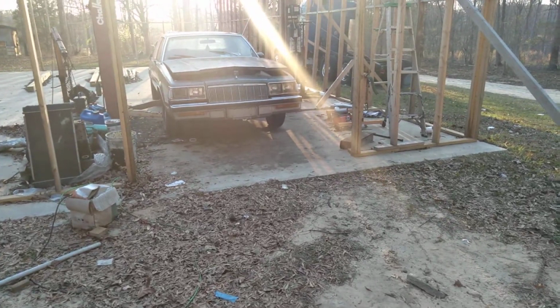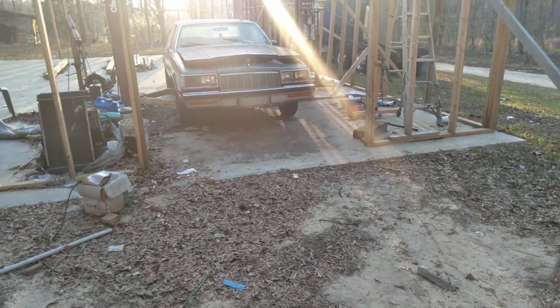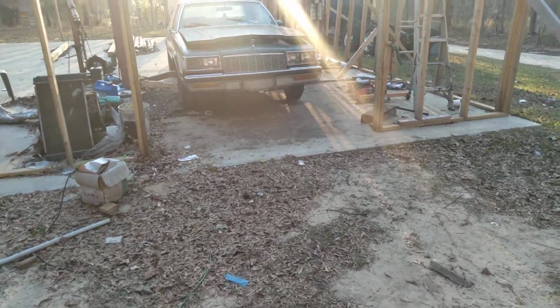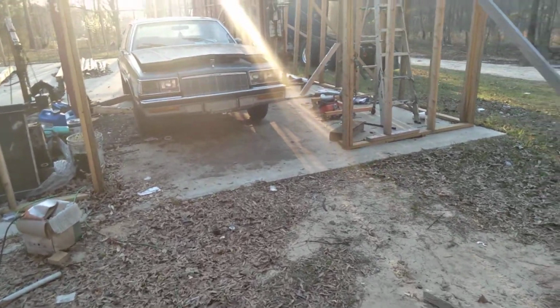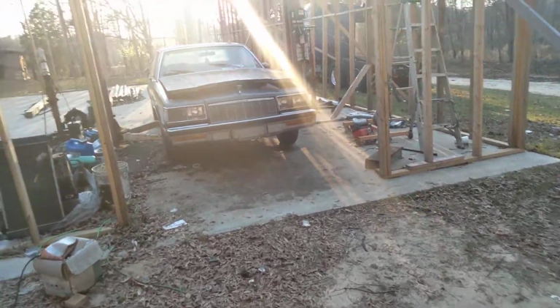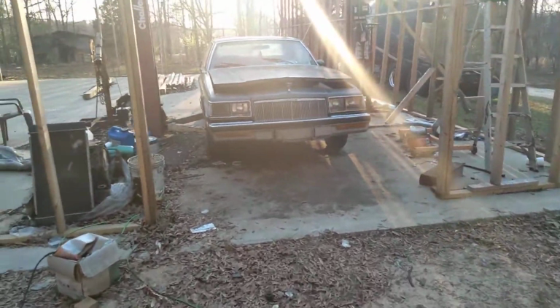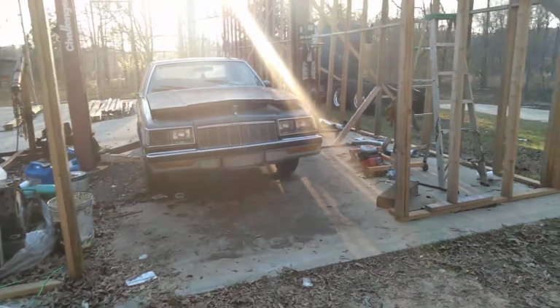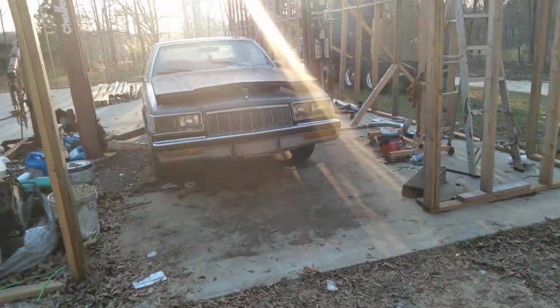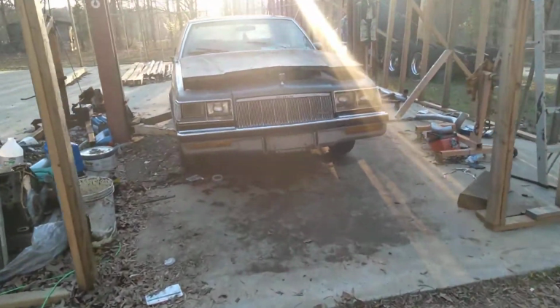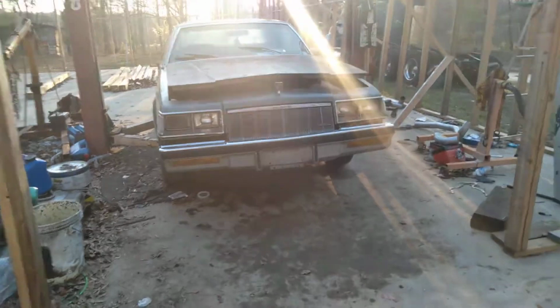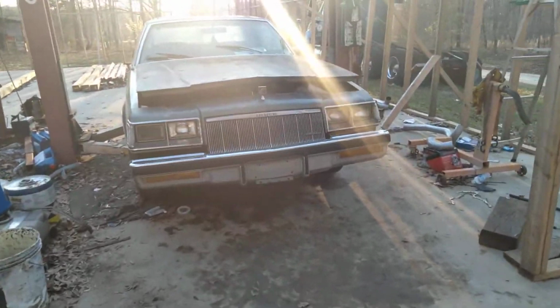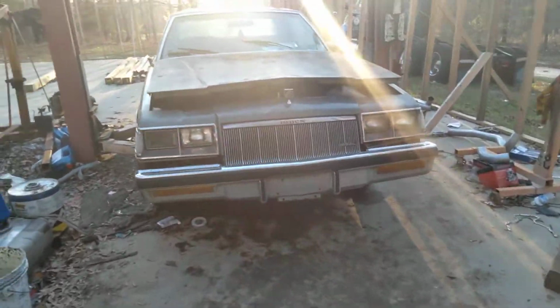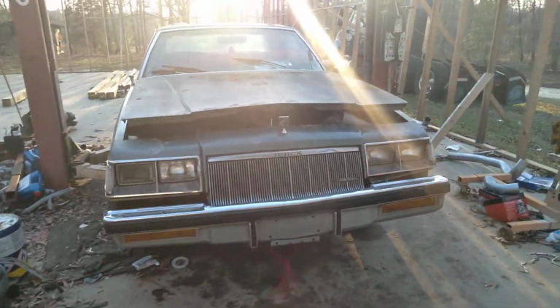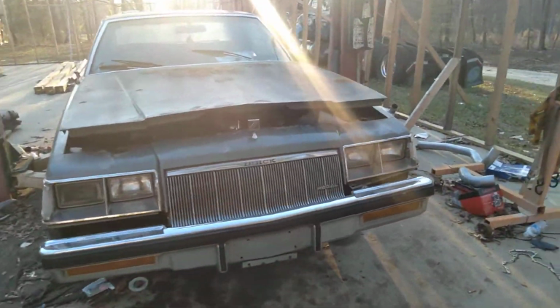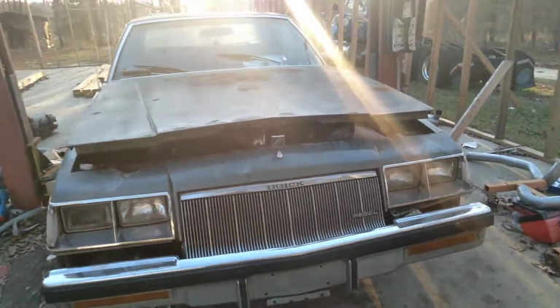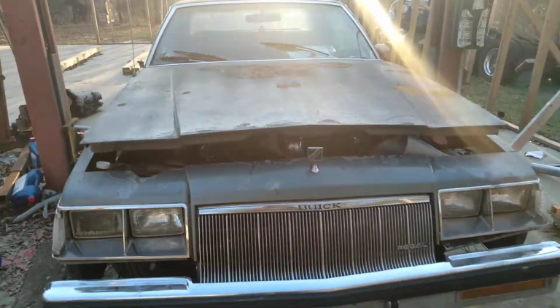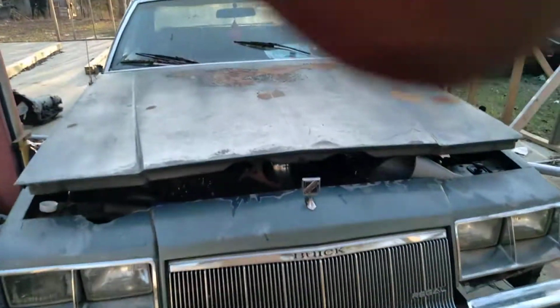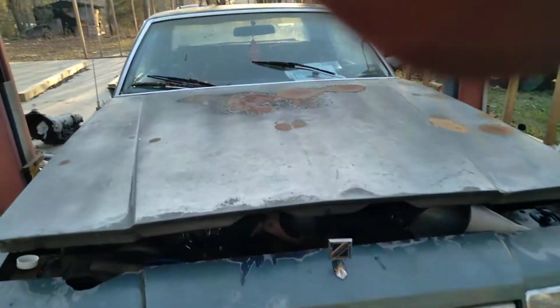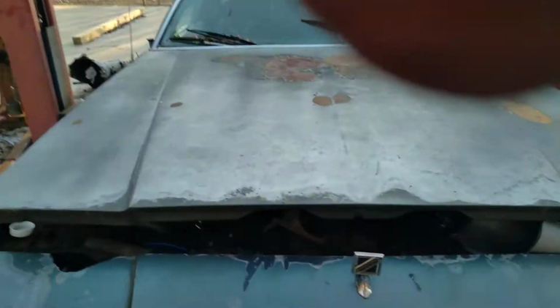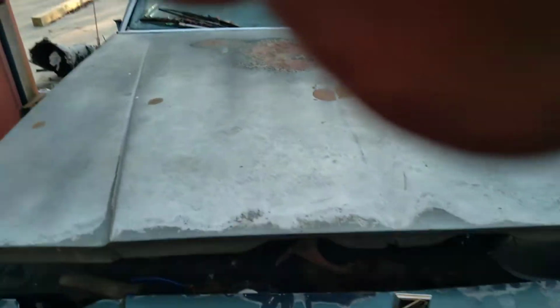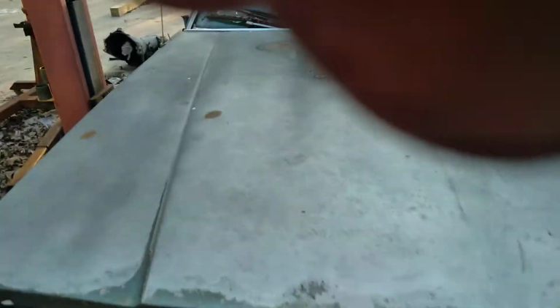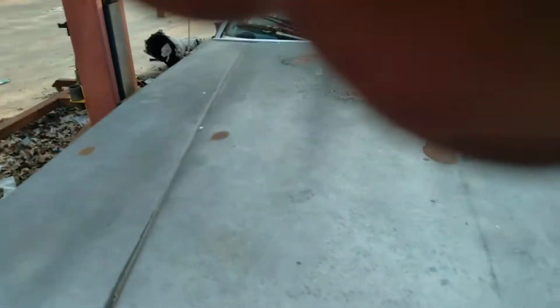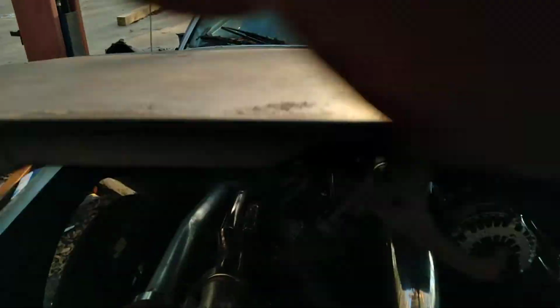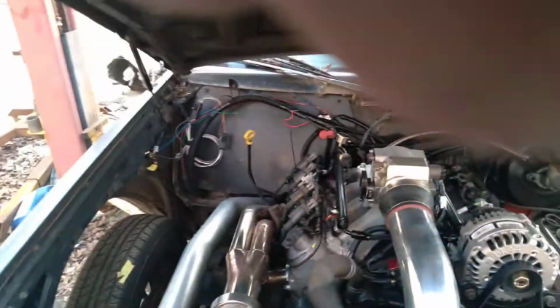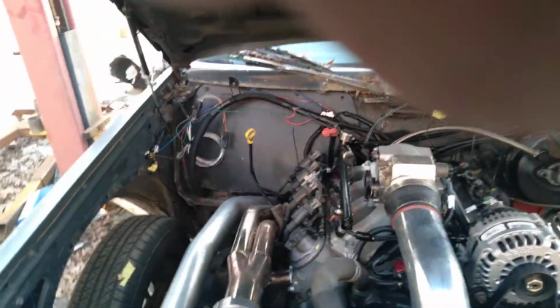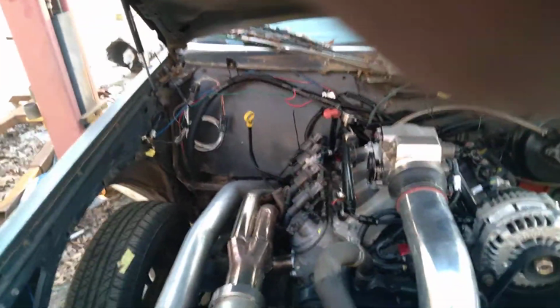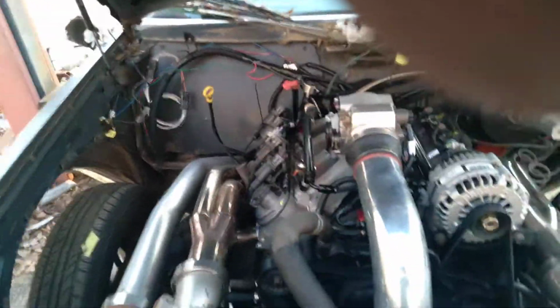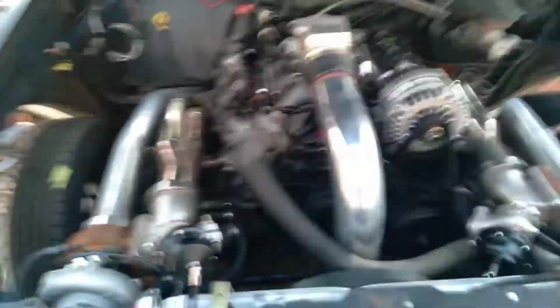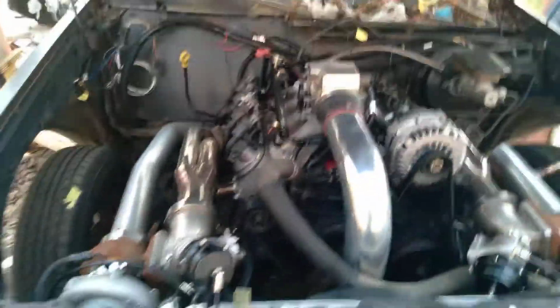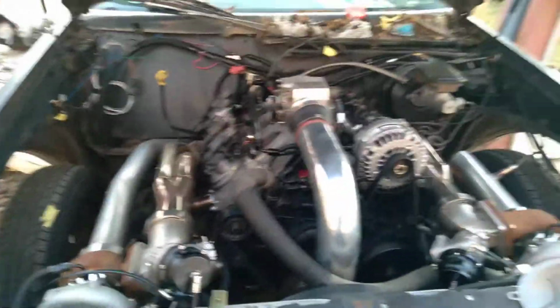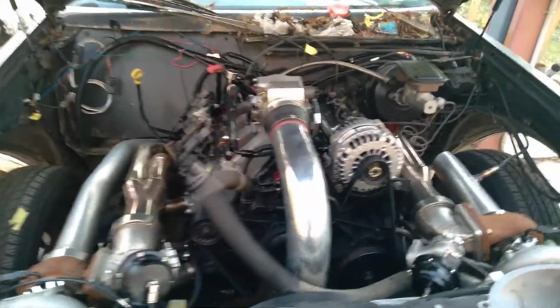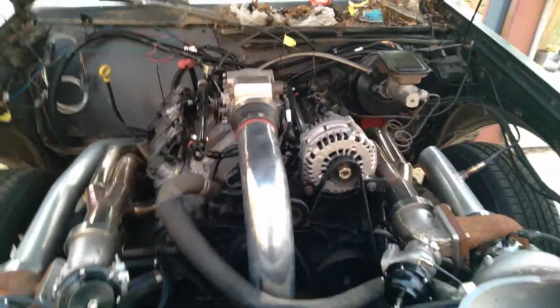Hello YouTubers. Want to give an update on the Regal. Got it together, got oil pressure. I got it cranked a couple of days ago. Want to give an update on what I did.